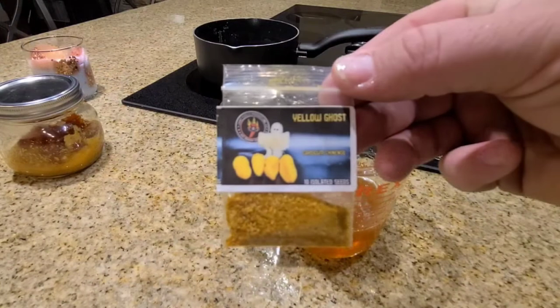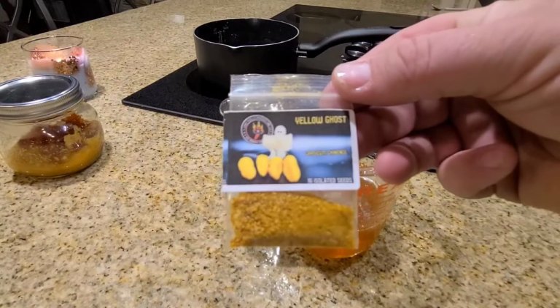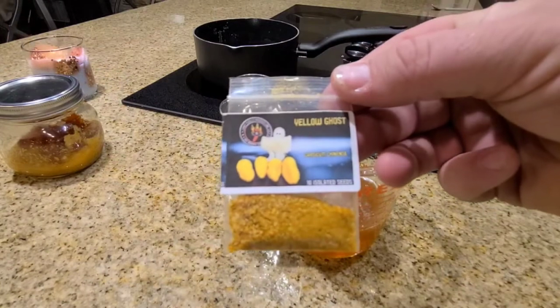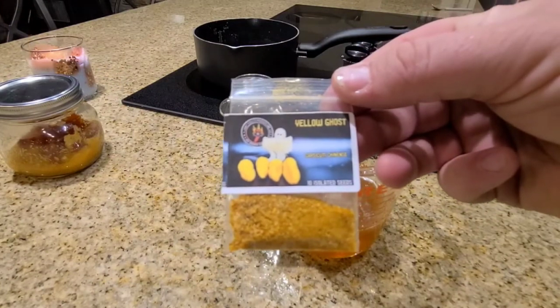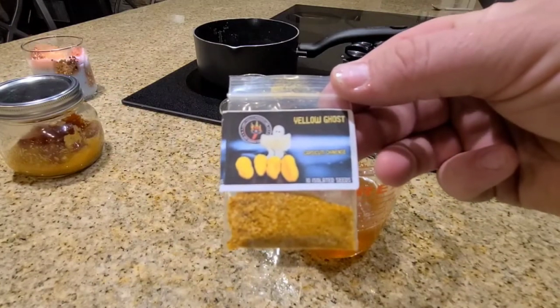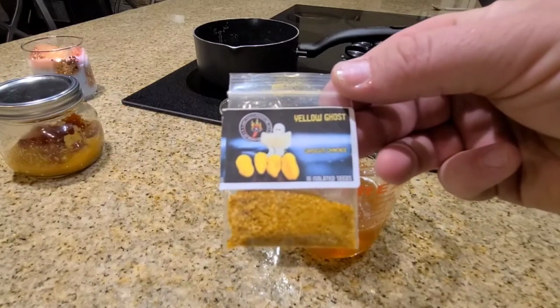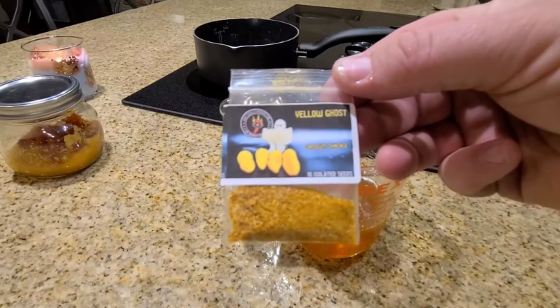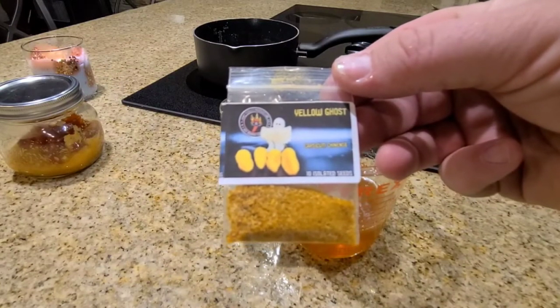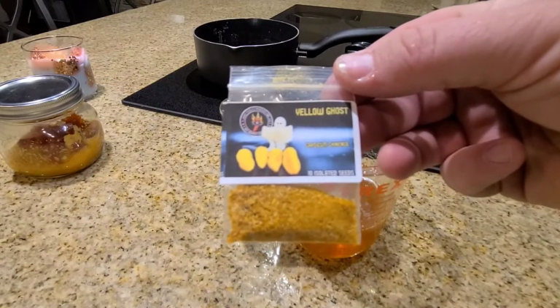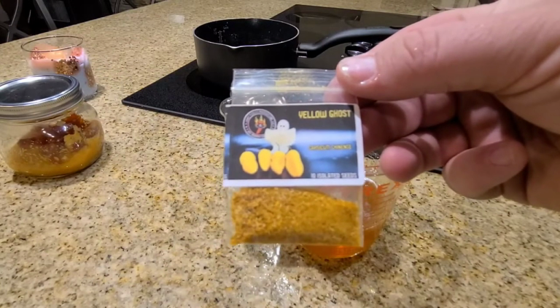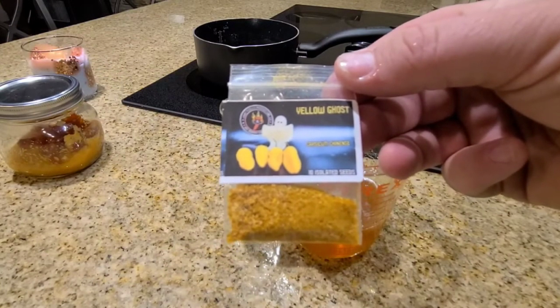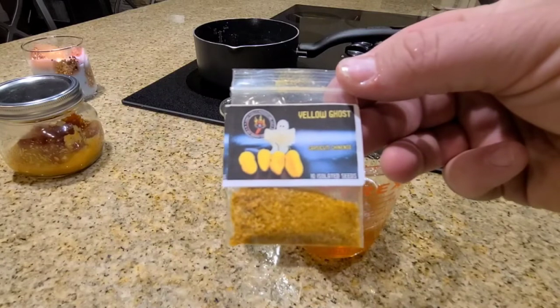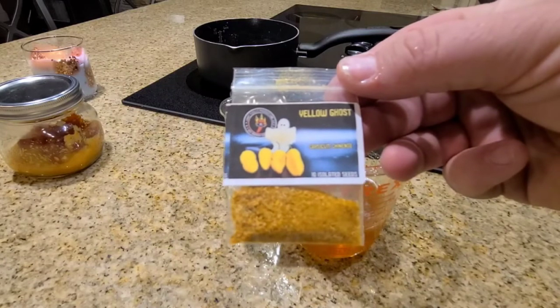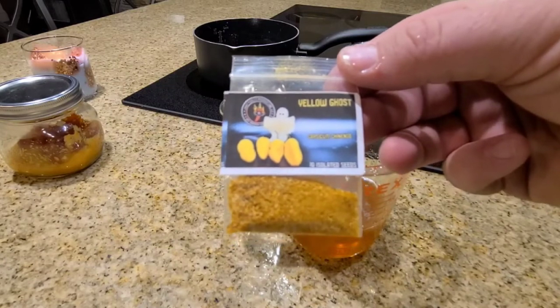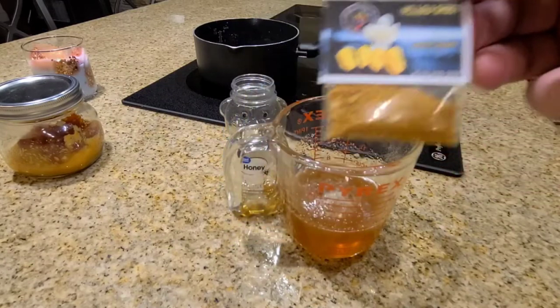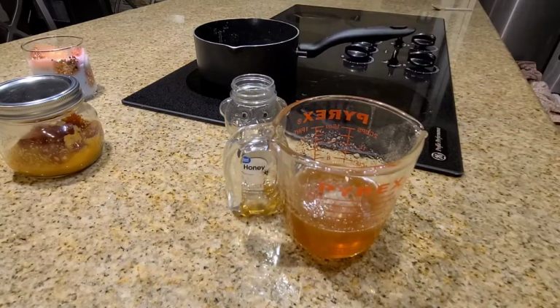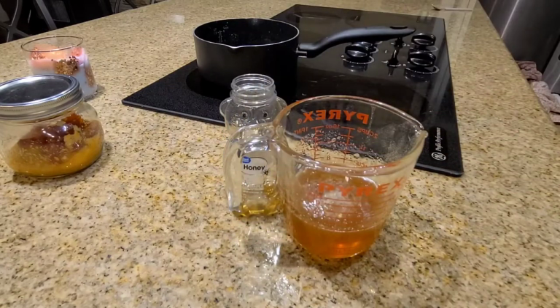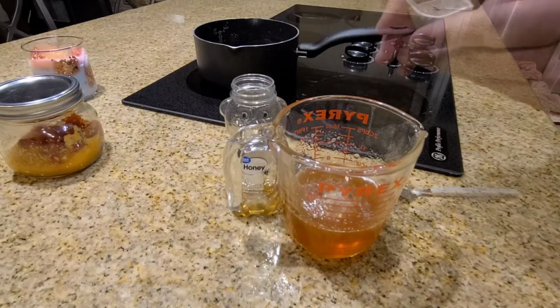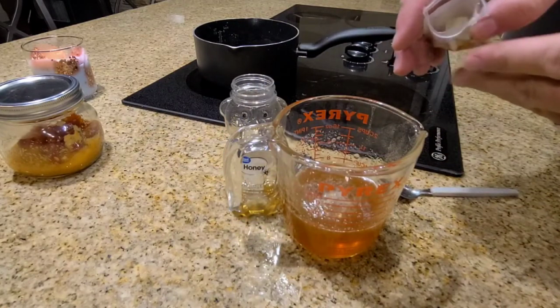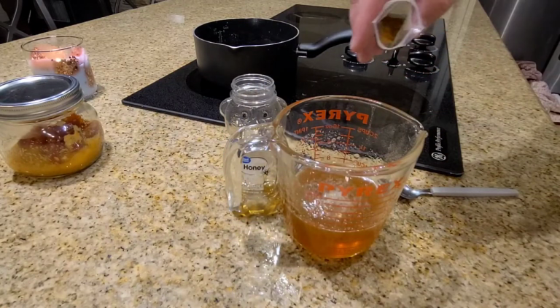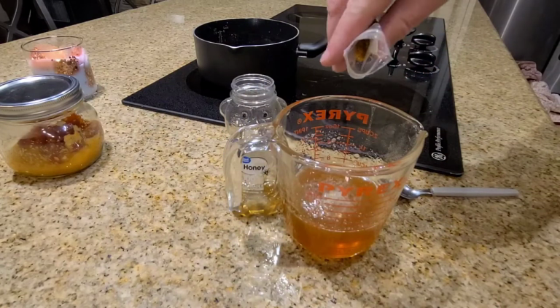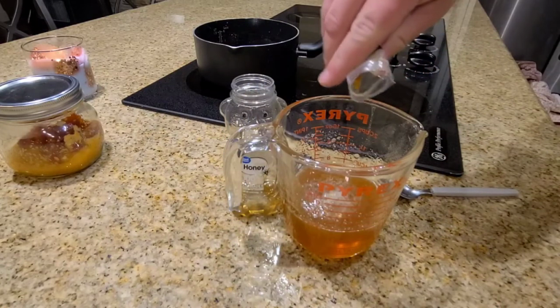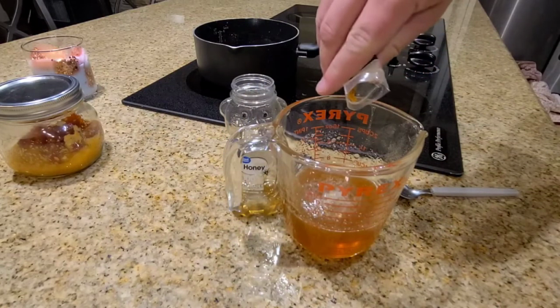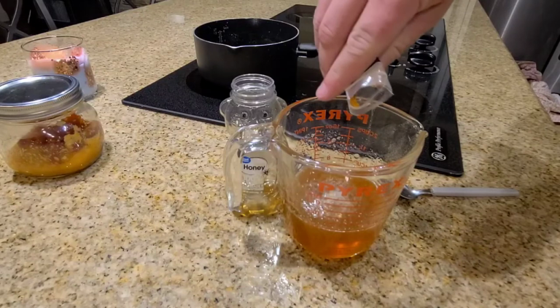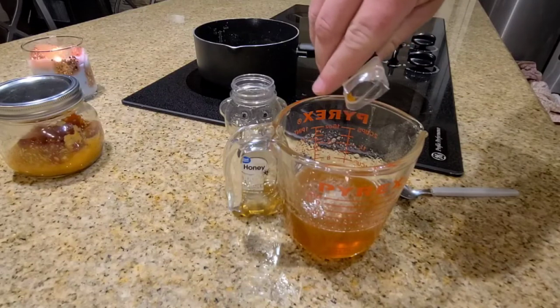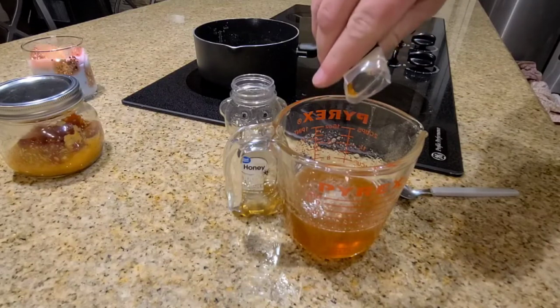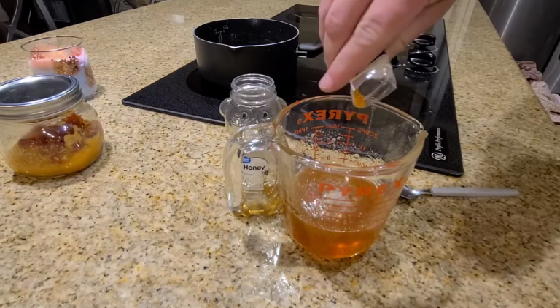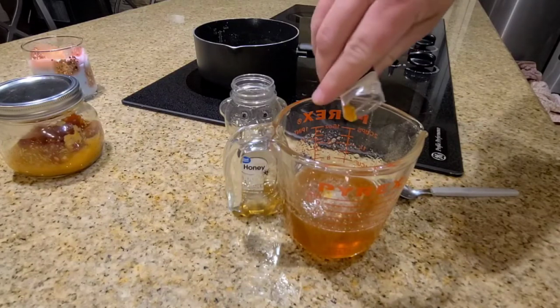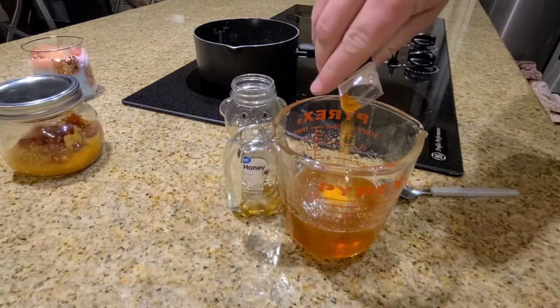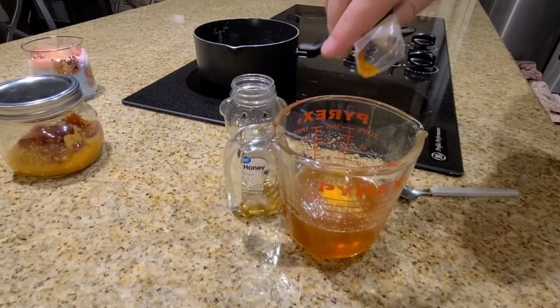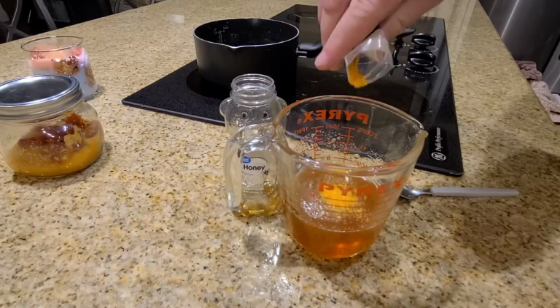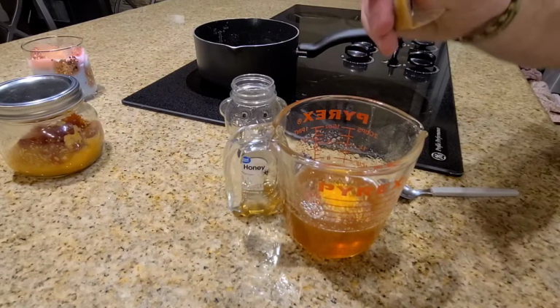Next, I'm going to add in our final ingredient — some of the Jimmy Pickles yellow ghost pepper powder, just for some extra pop. Jimmy Pickles doesn't sell powder, but he does sell isolated seeds, just an FYI.